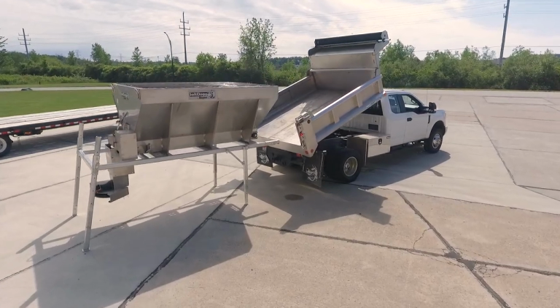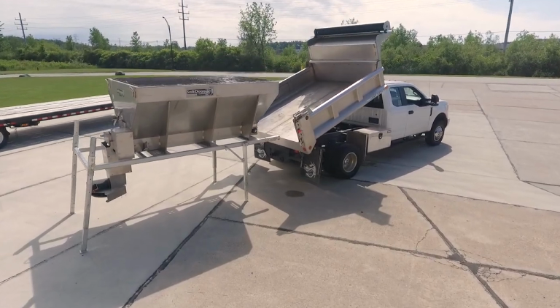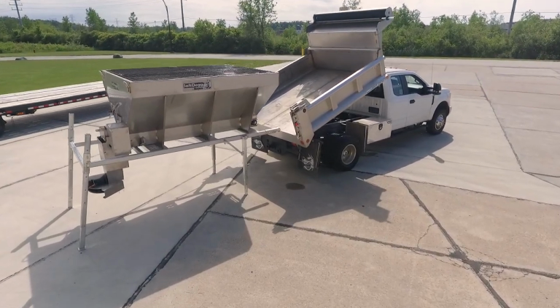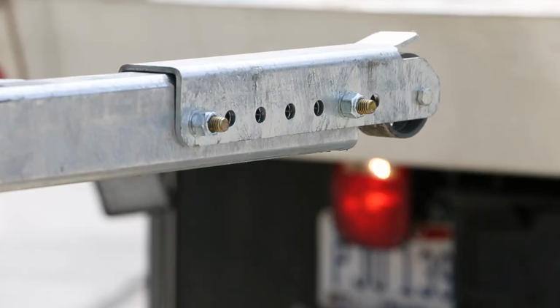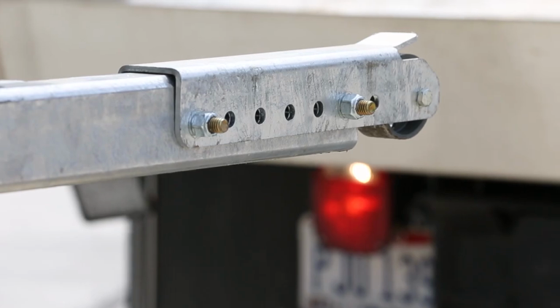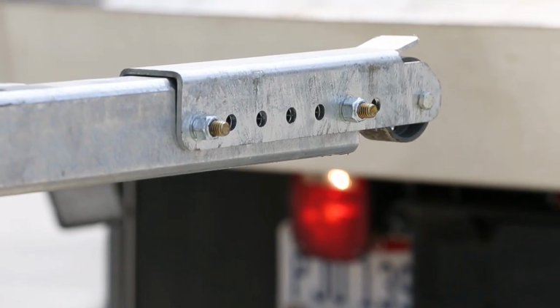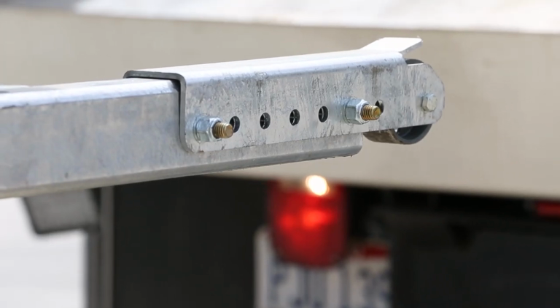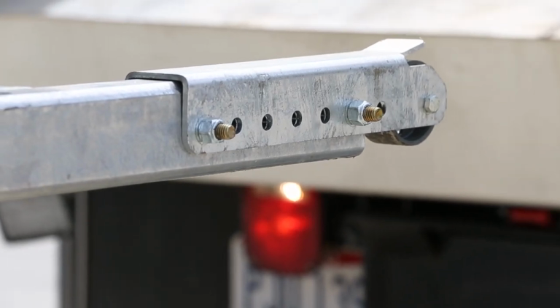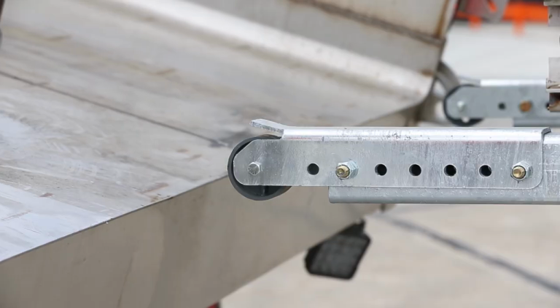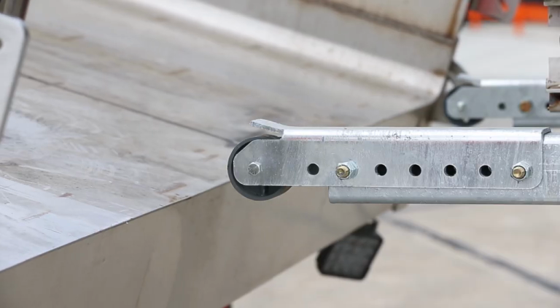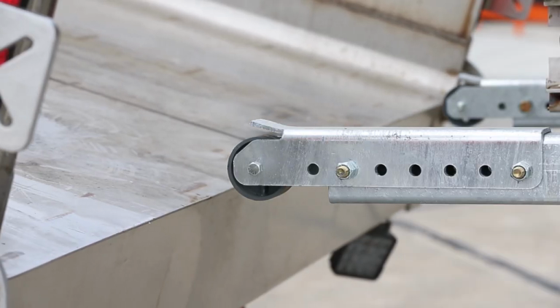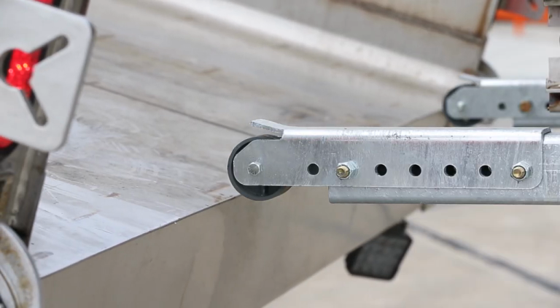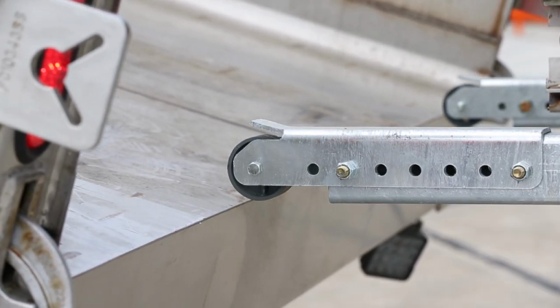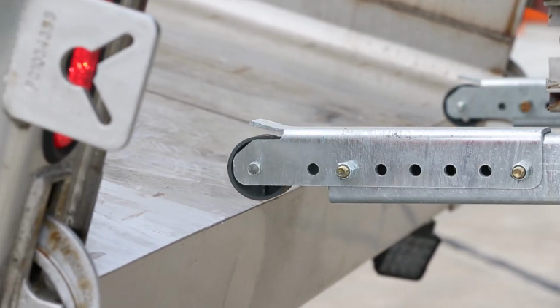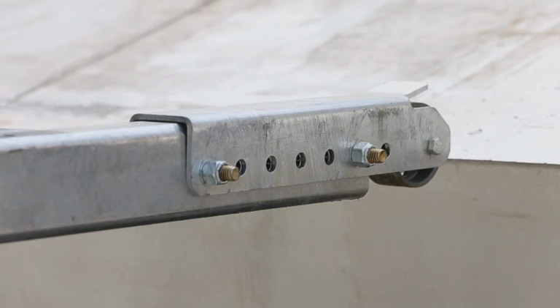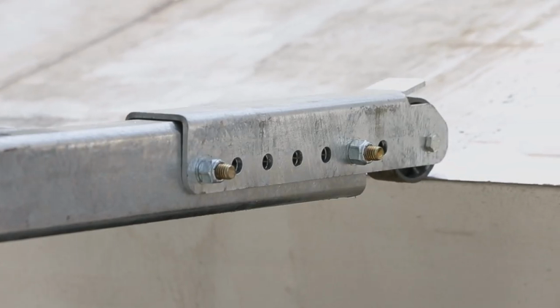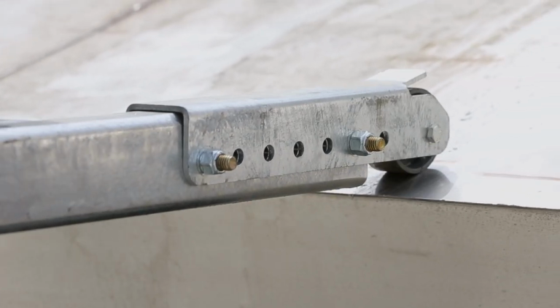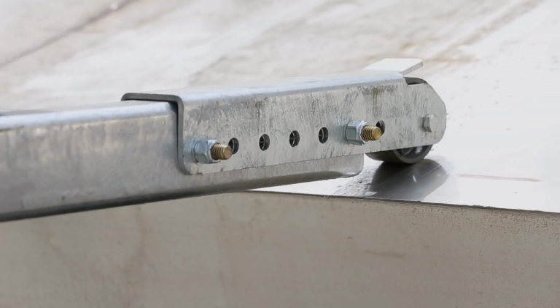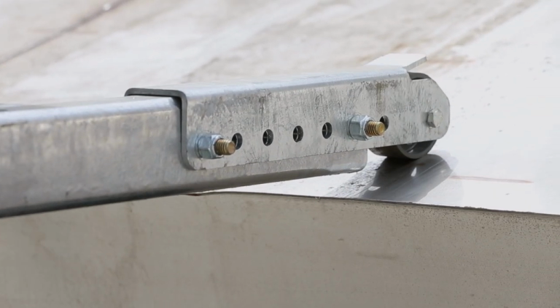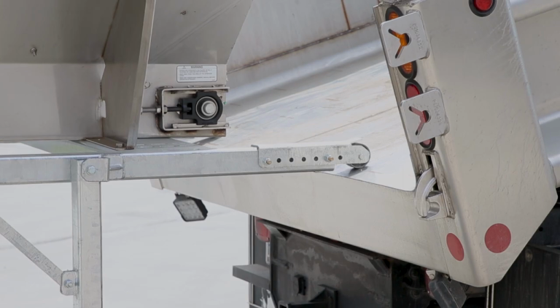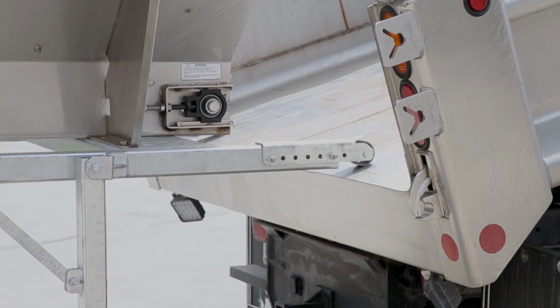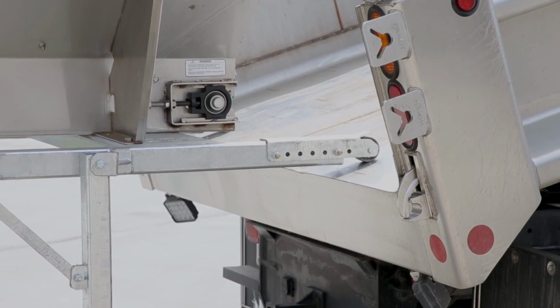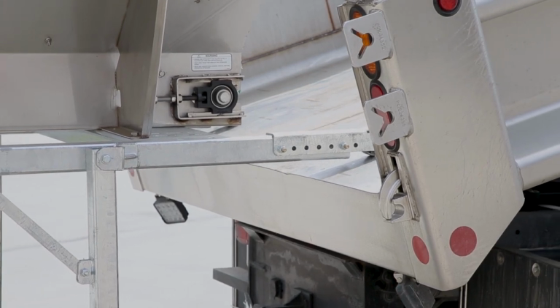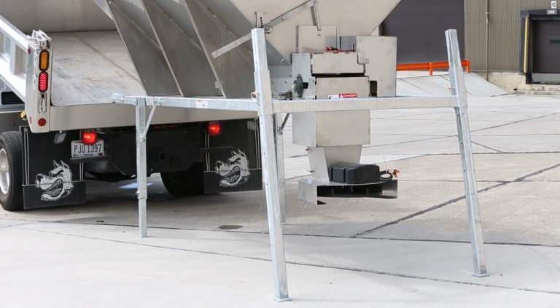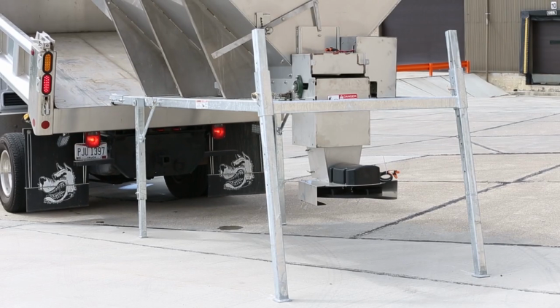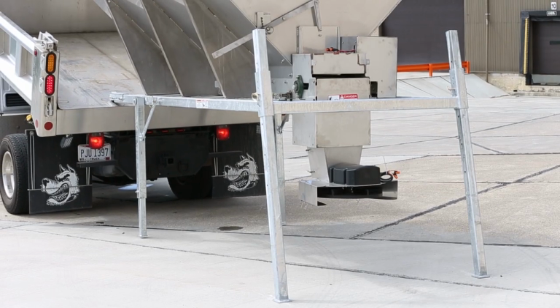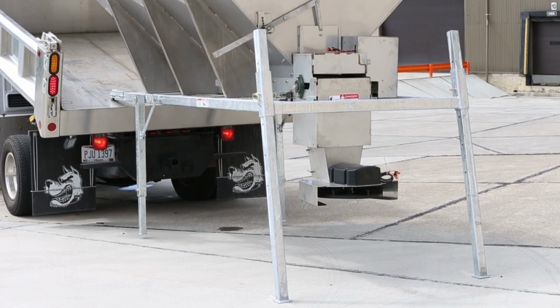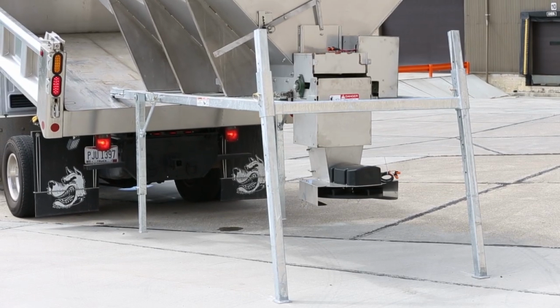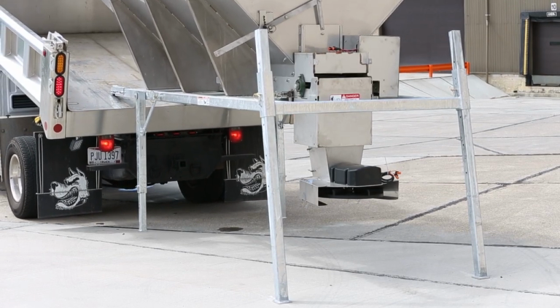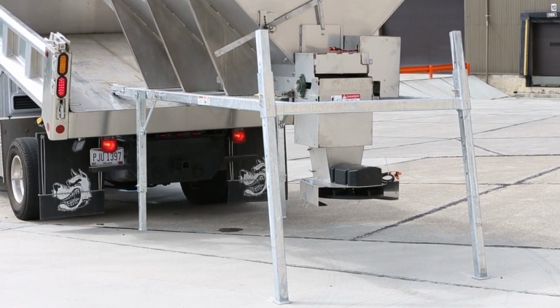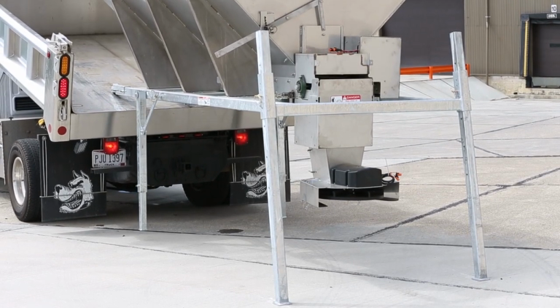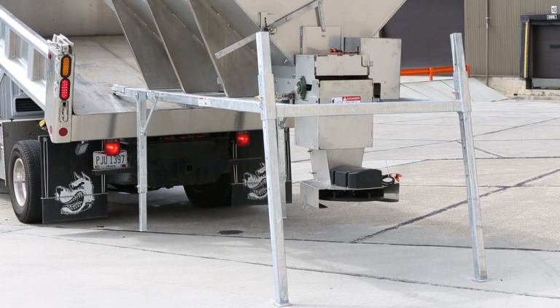Next, lift the dump body and back into the stand until the front wheels of the stand make contact with the floor of the body. Lower the dump body until the front legs of the stand aren't touching the ground.